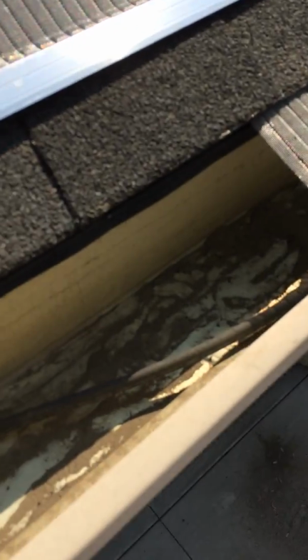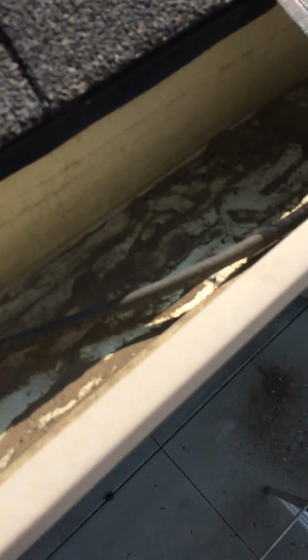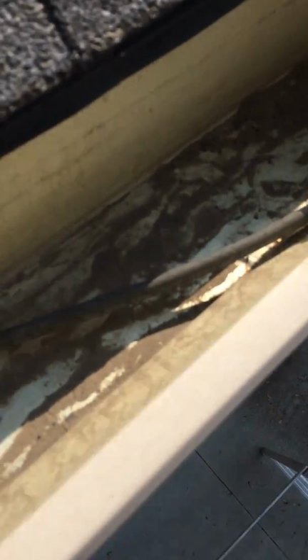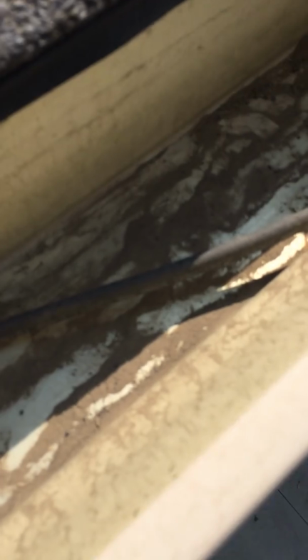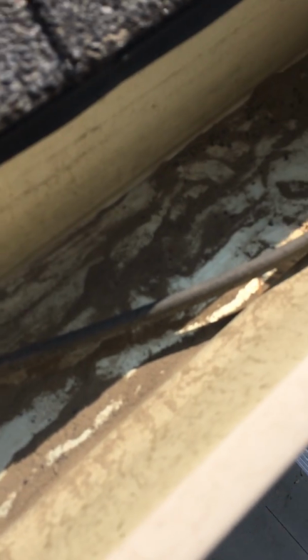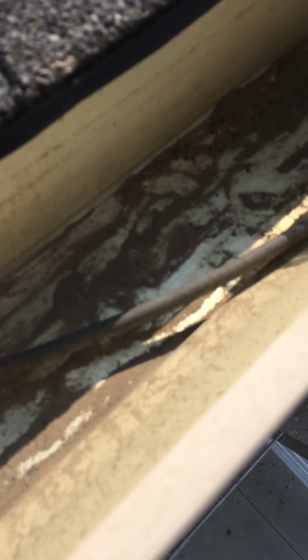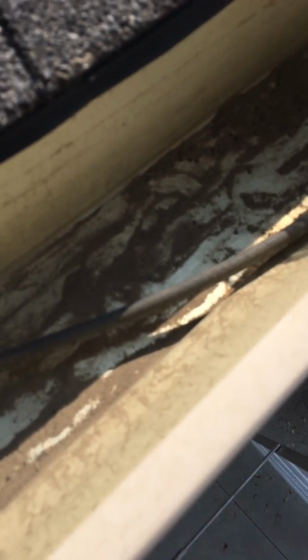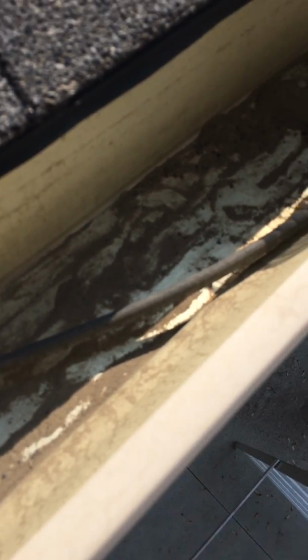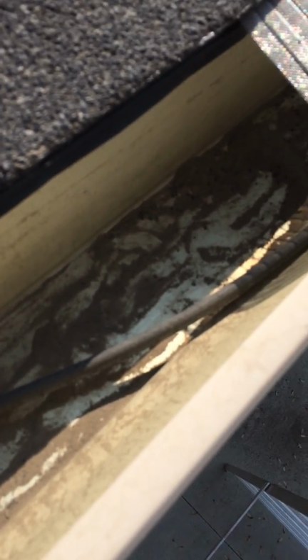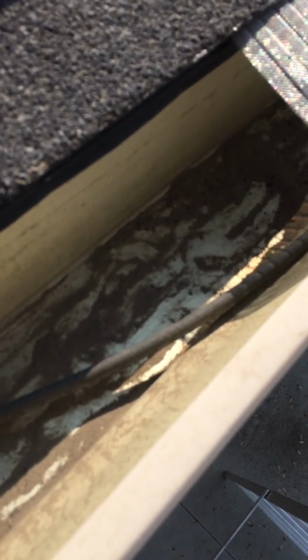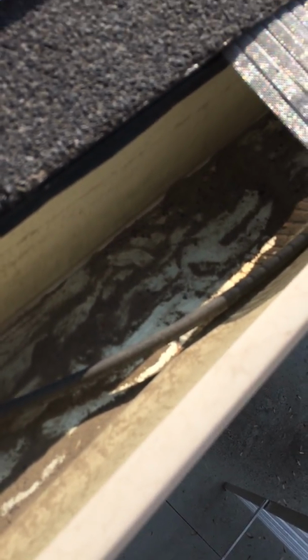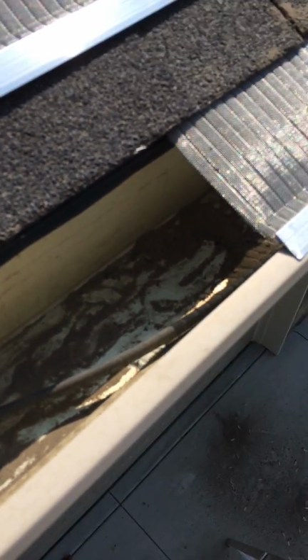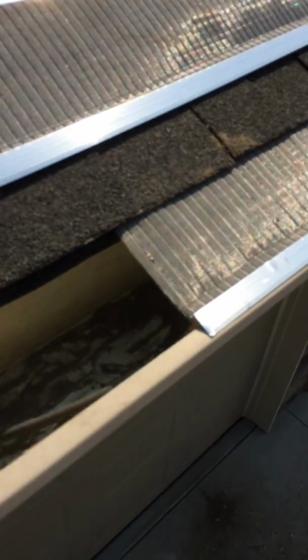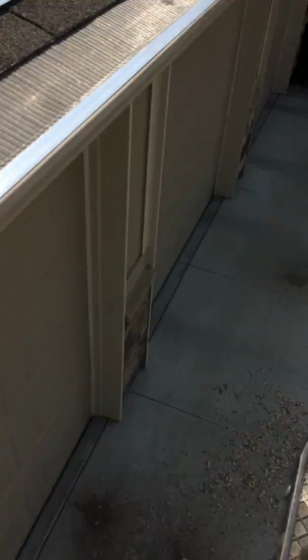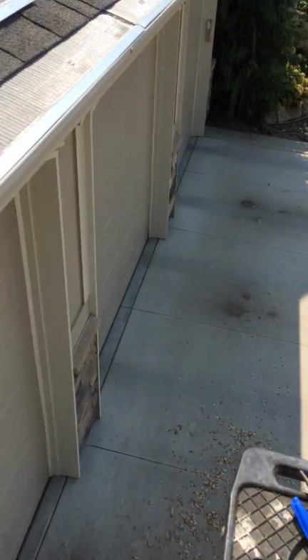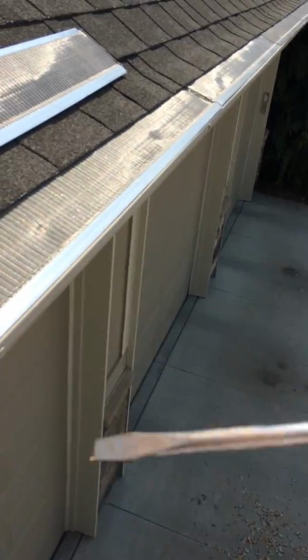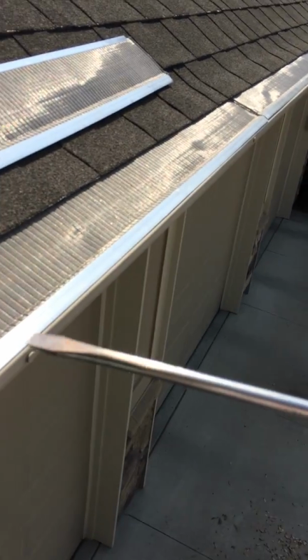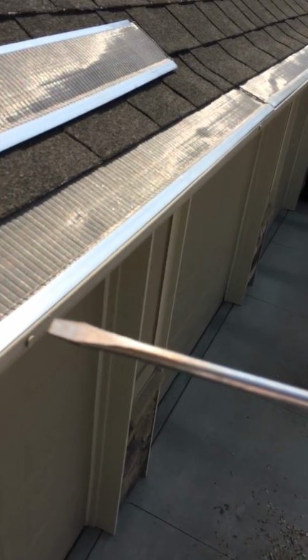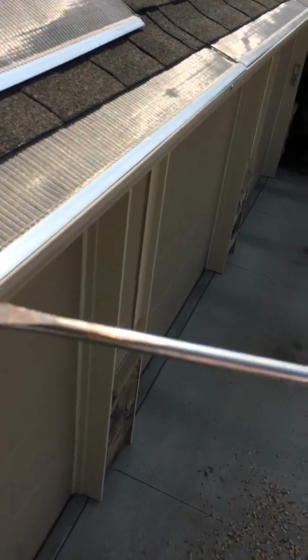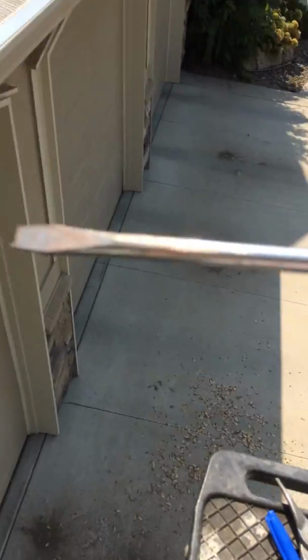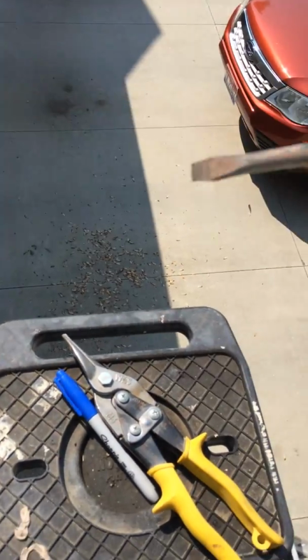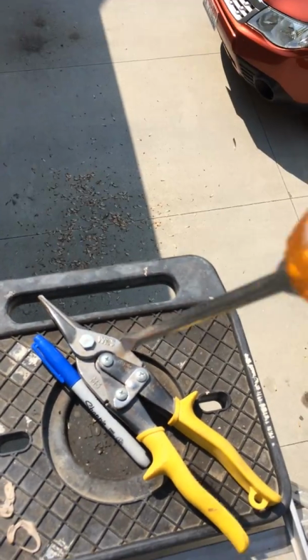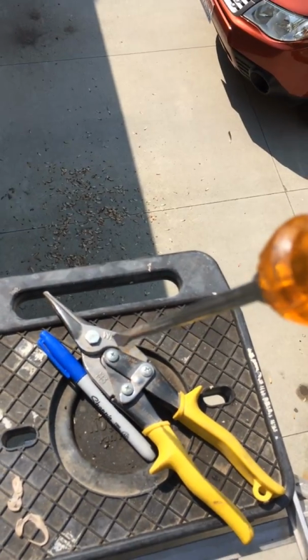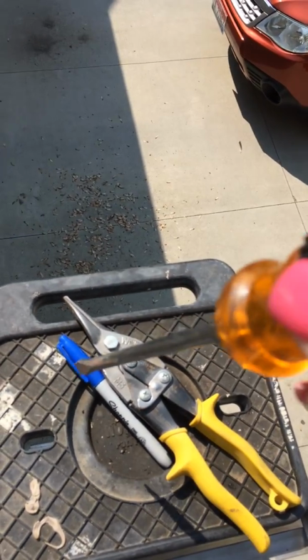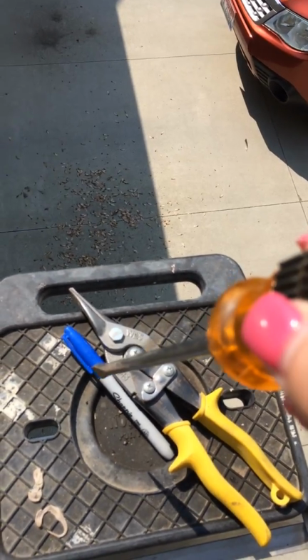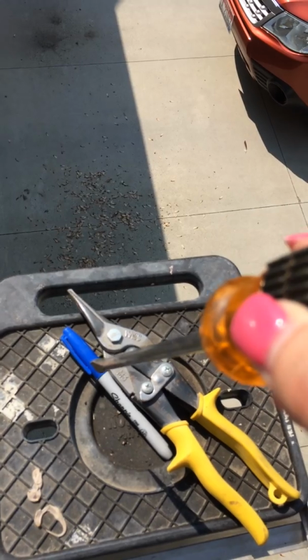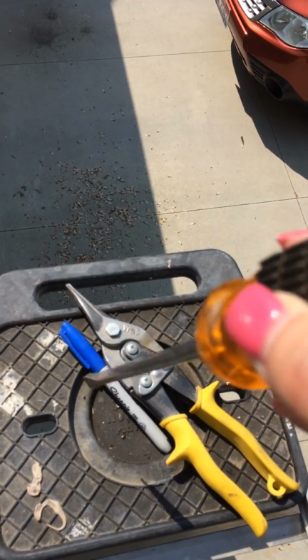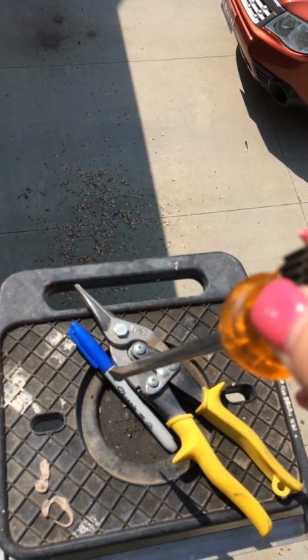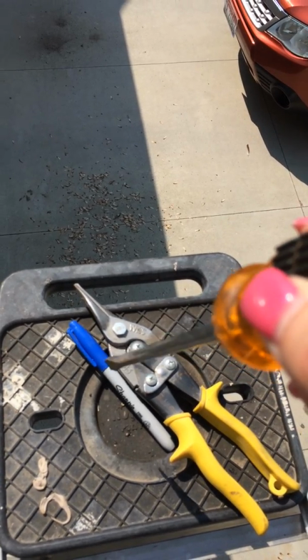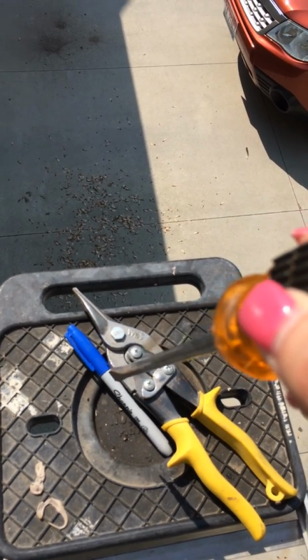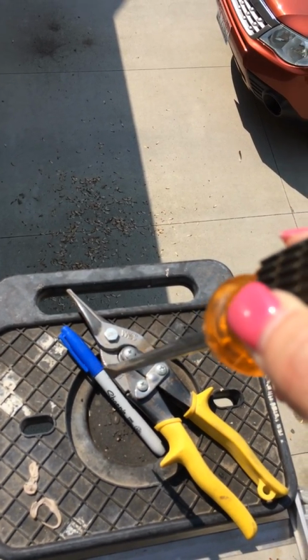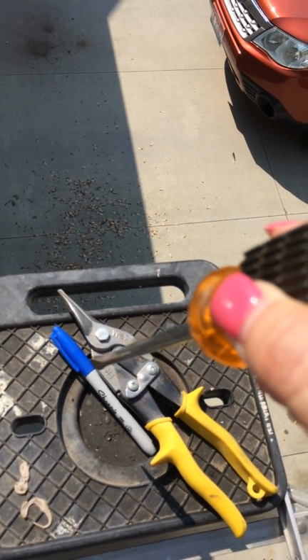We have had an issue with ice dams. There's my heat tape — I'll do another video about that later. But this is really easy. You need a big flathead screwdriver, some tin snips, and a sharpie to do your outside or inside corners.